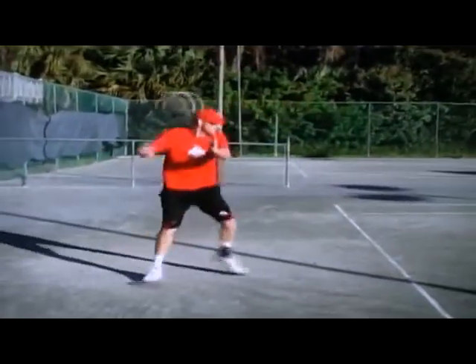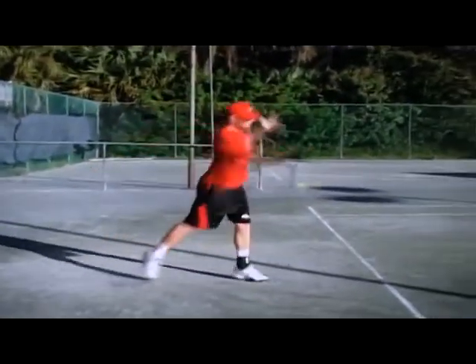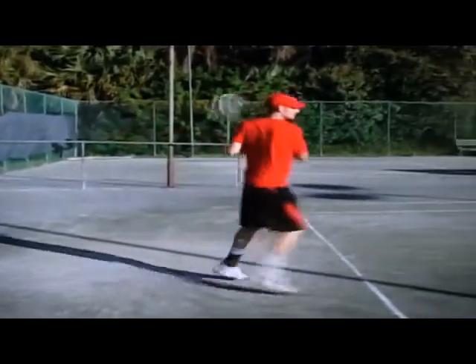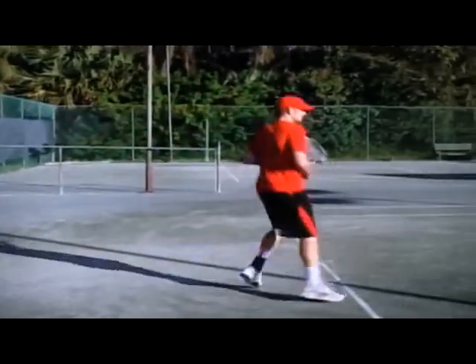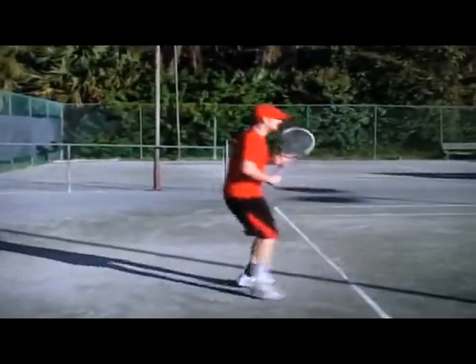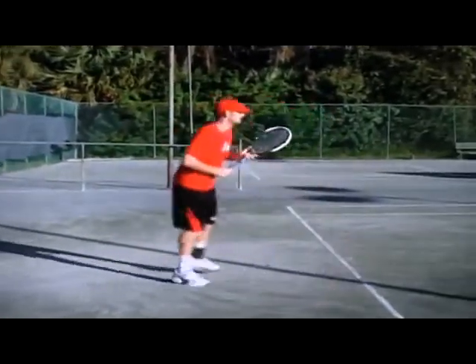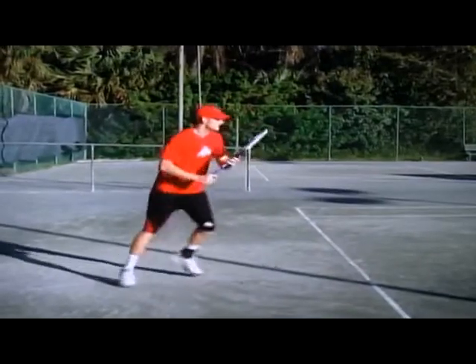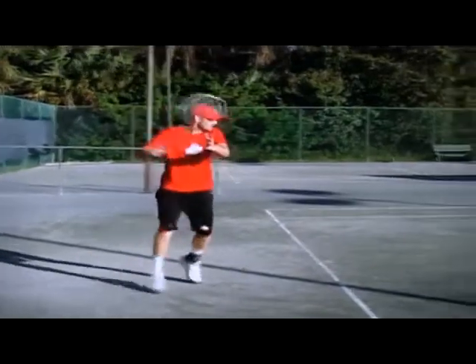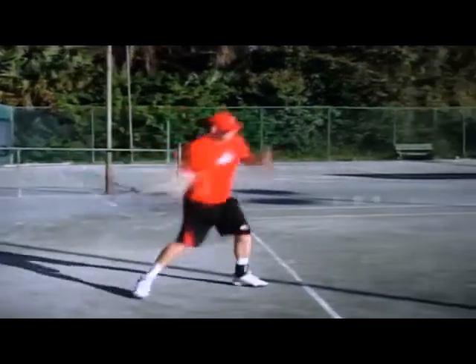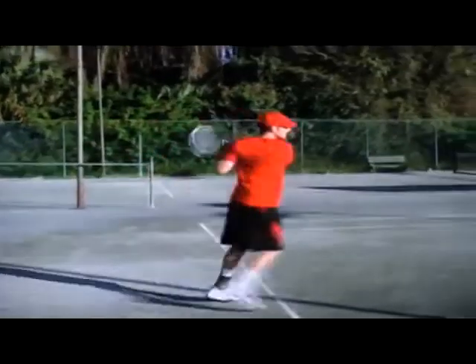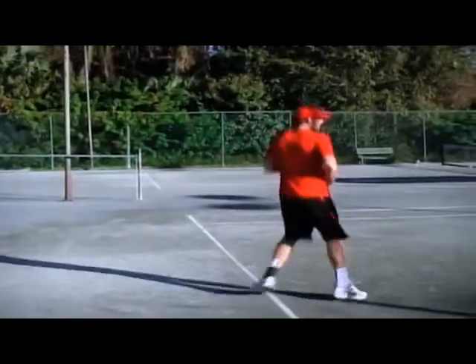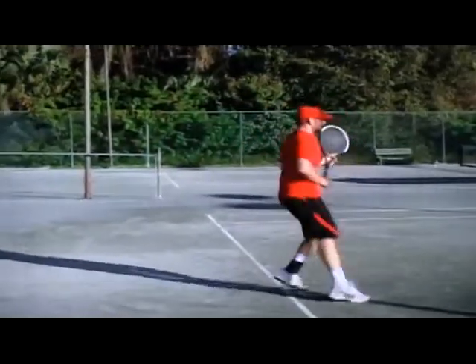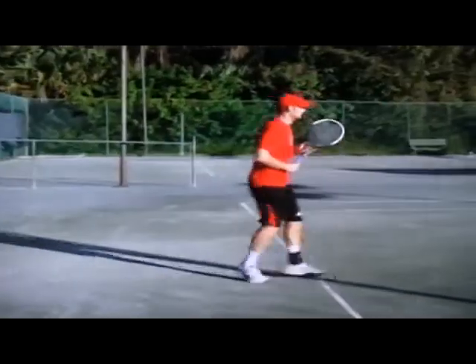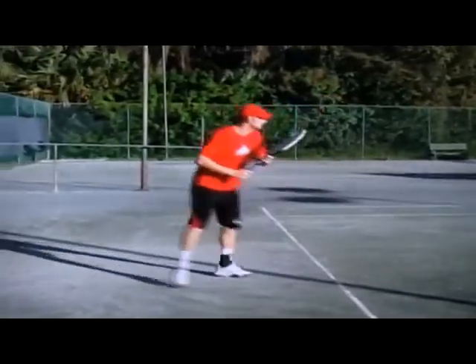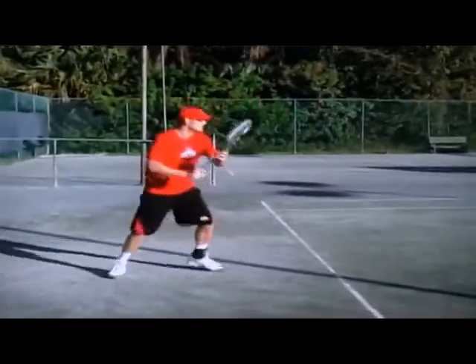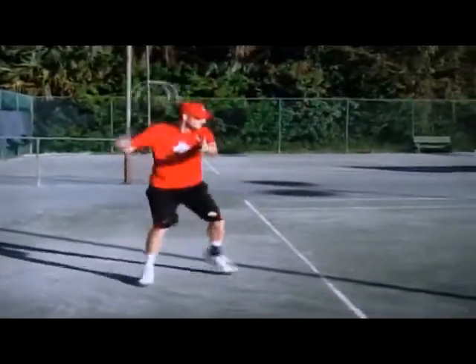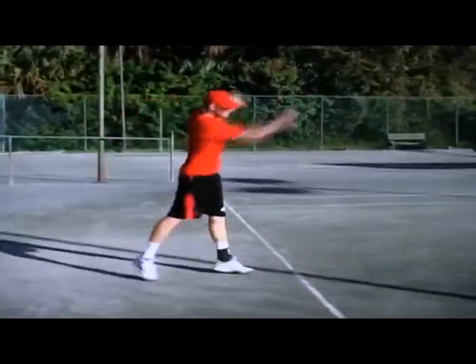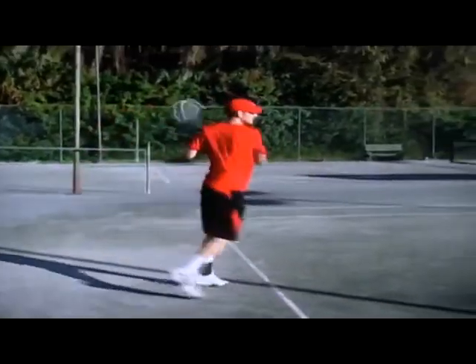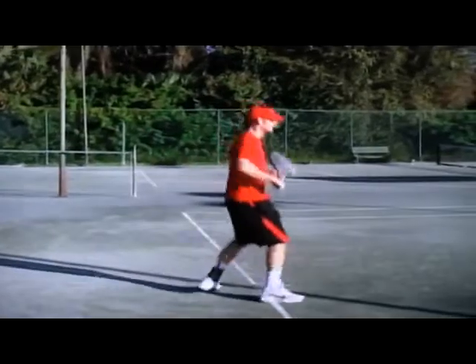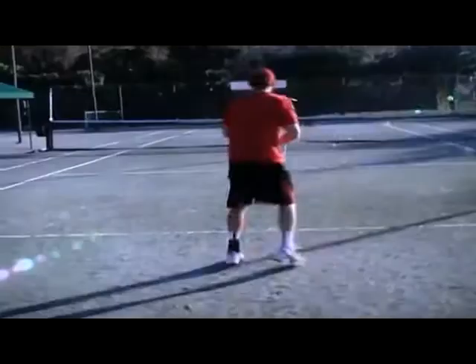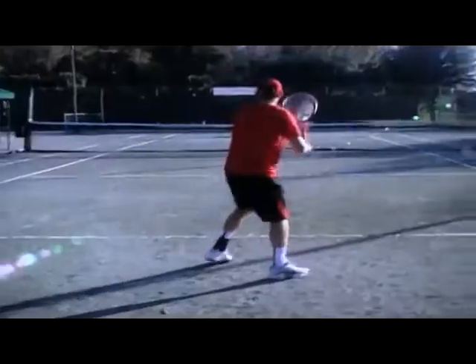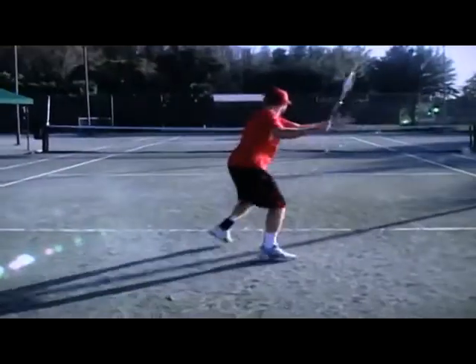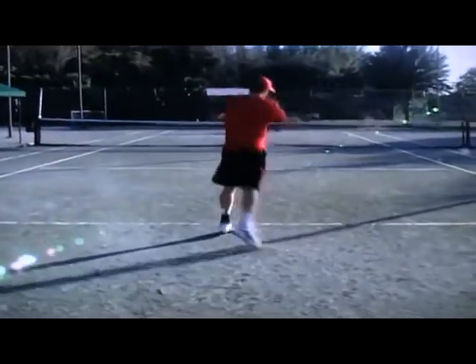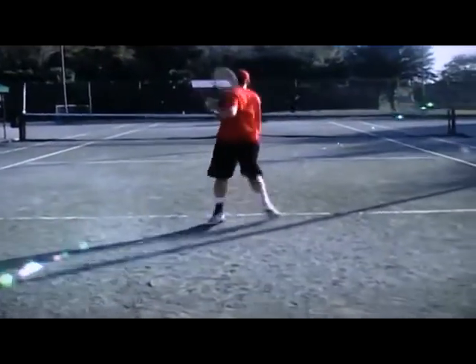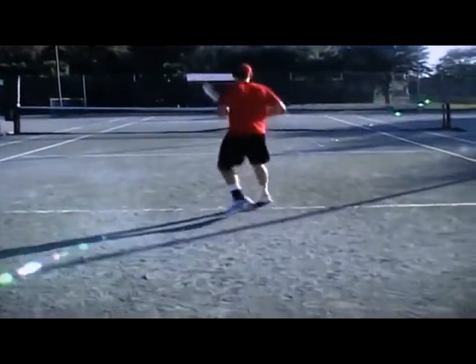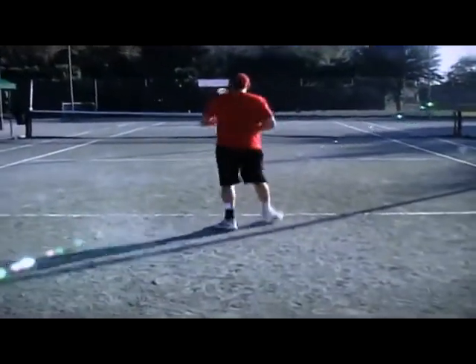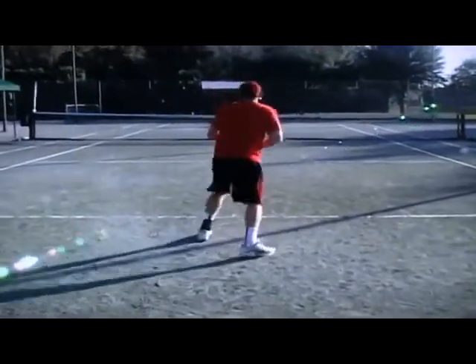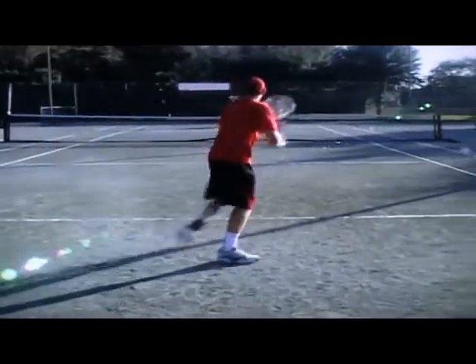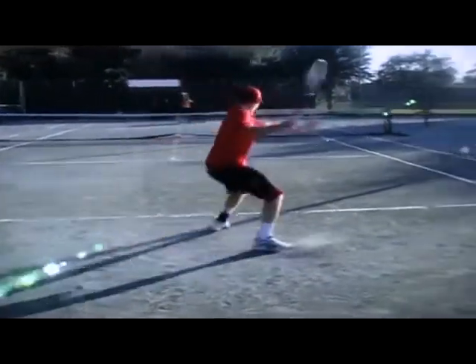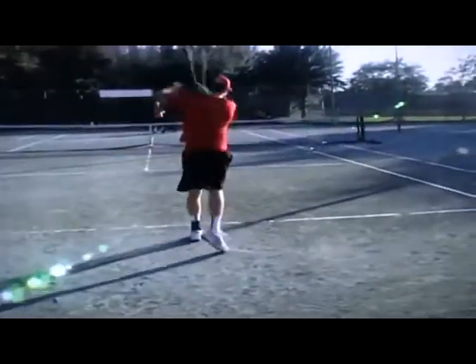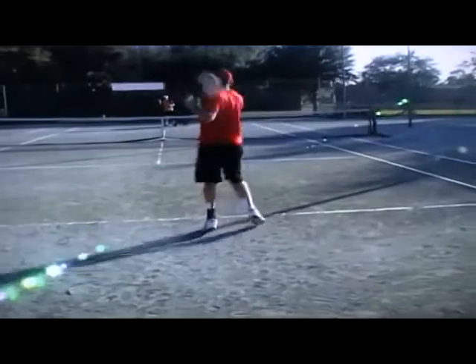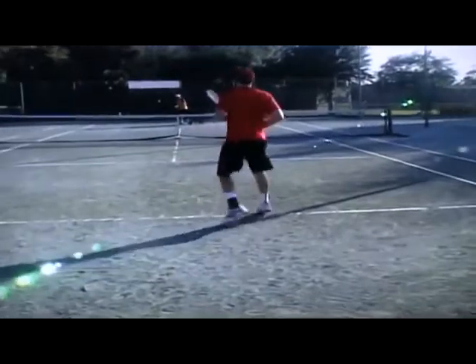Short, compact swing. If you take care of the backswing — number one — take care of the contact point, and just let the follow-through go. Remember, the downswing creates the upswing.